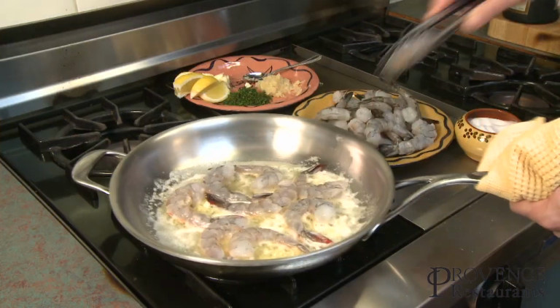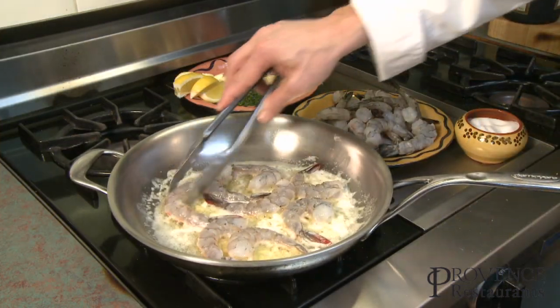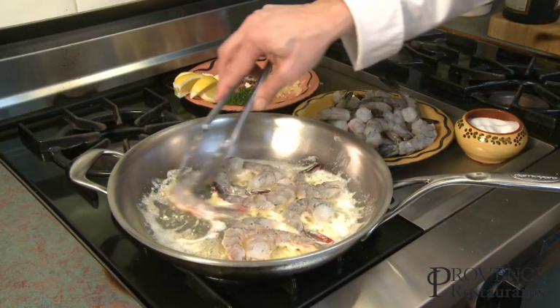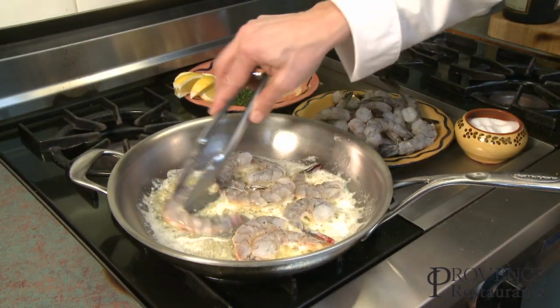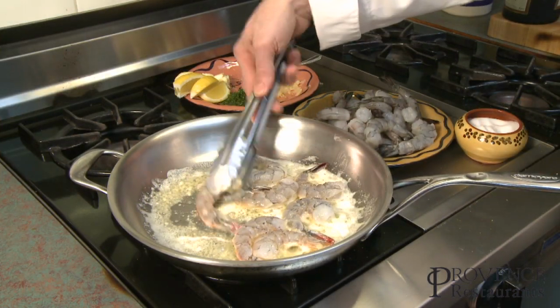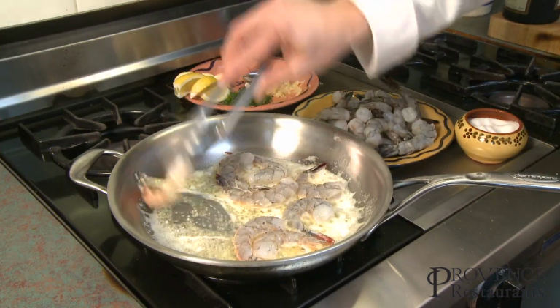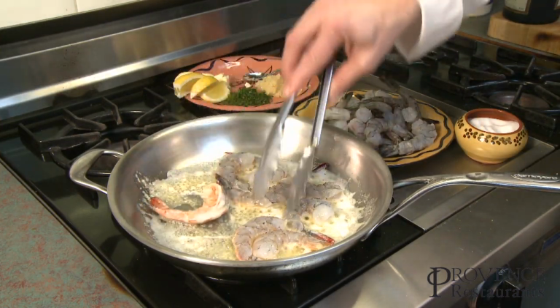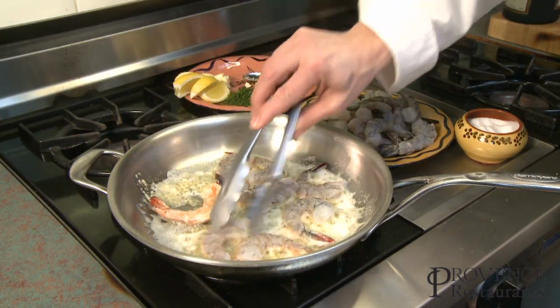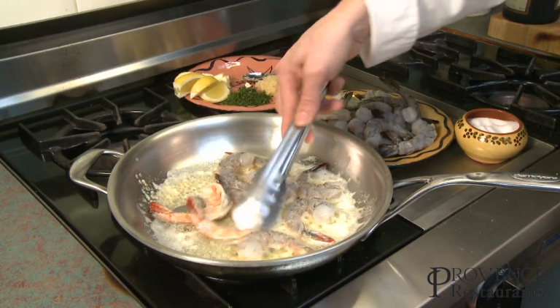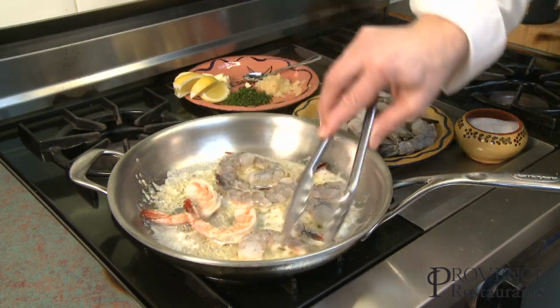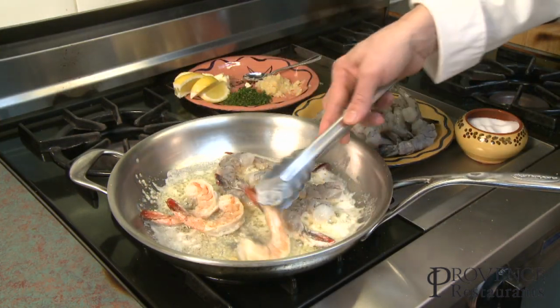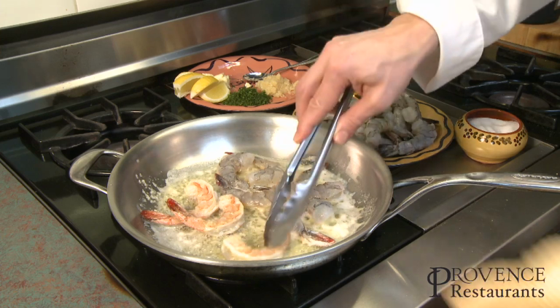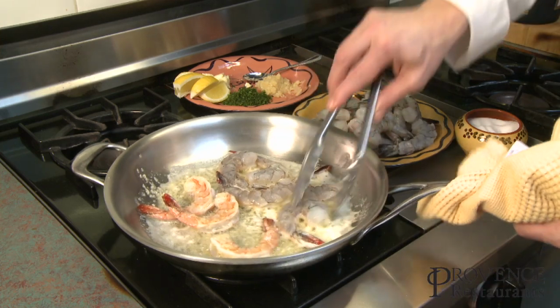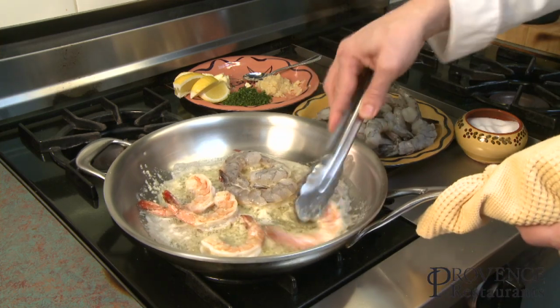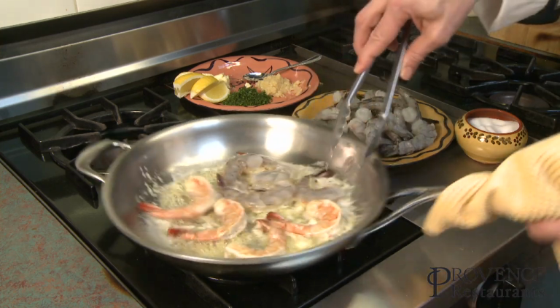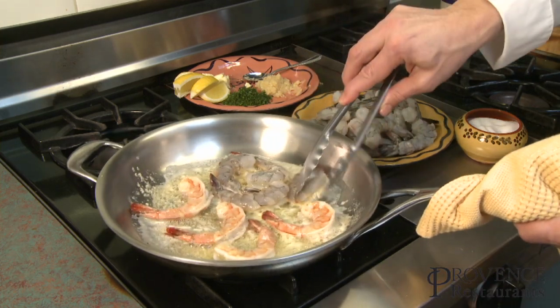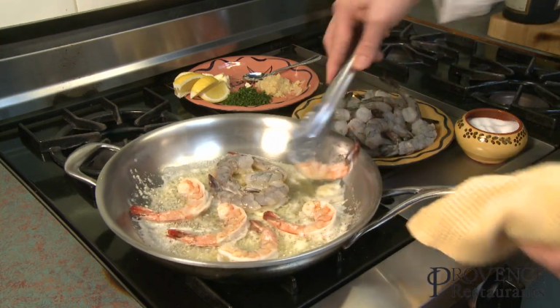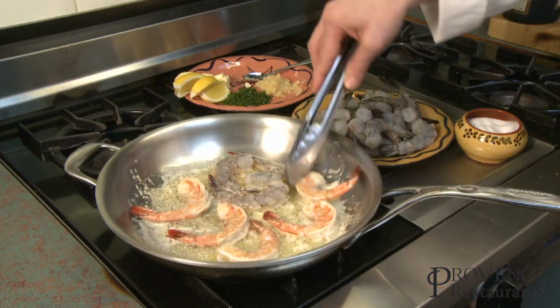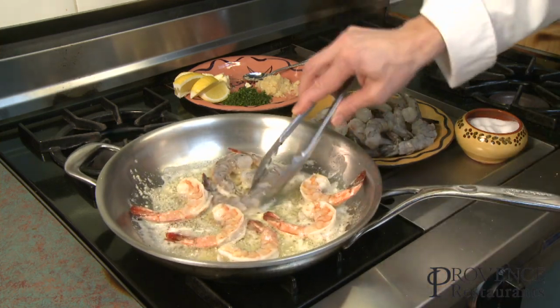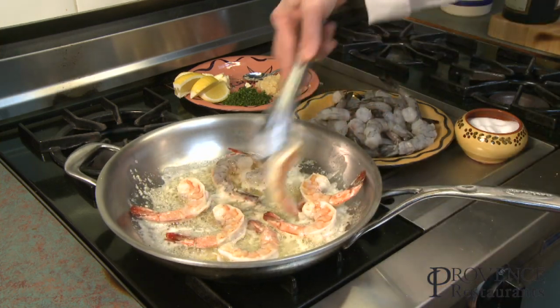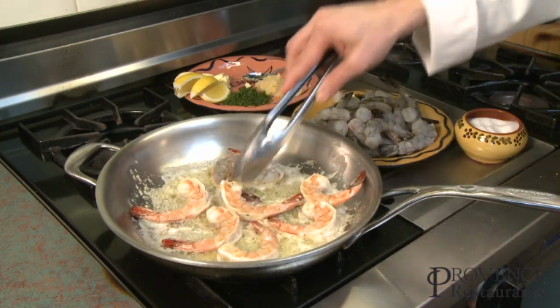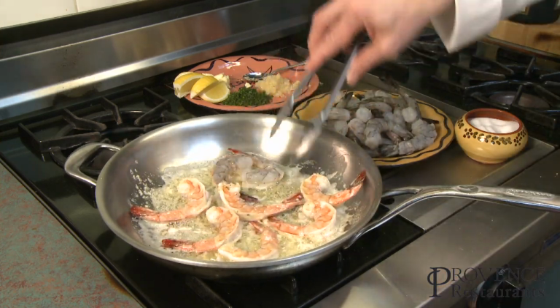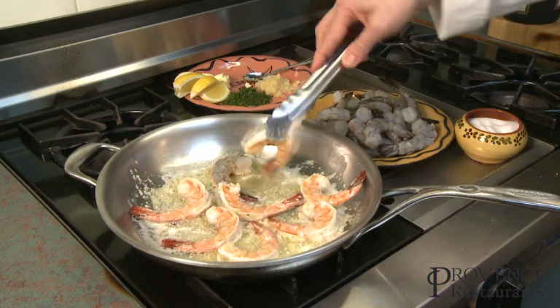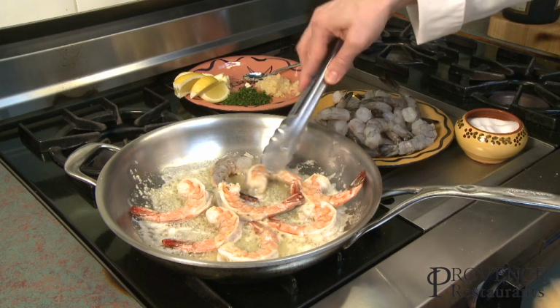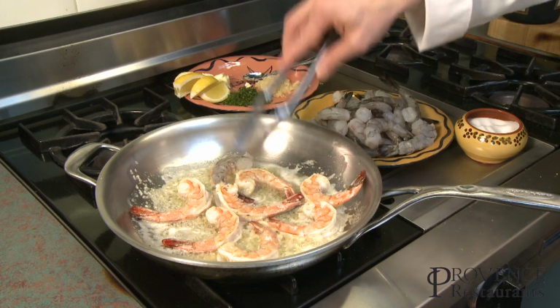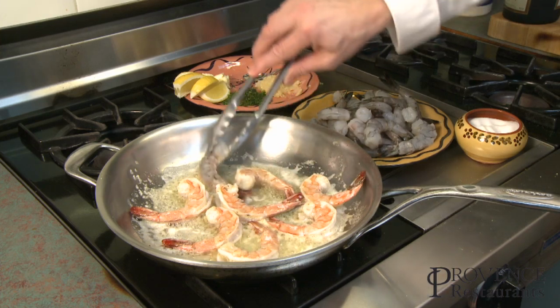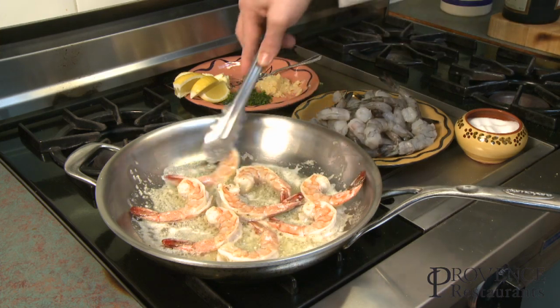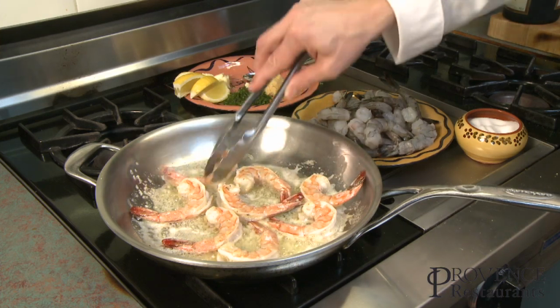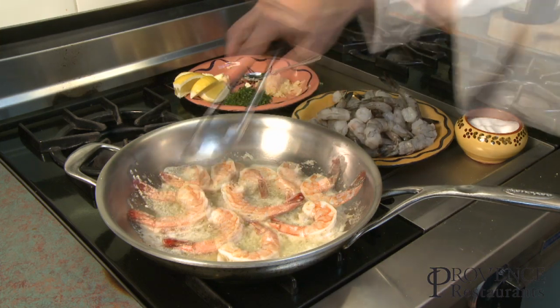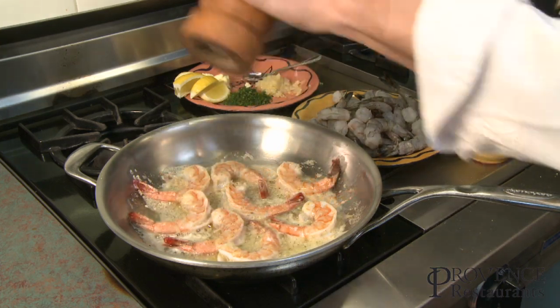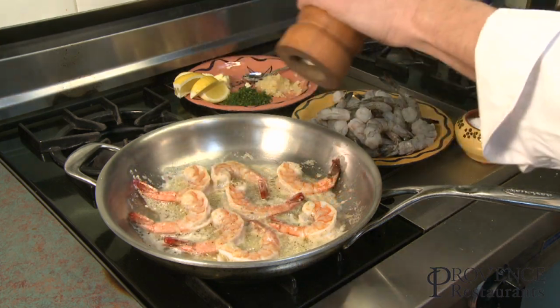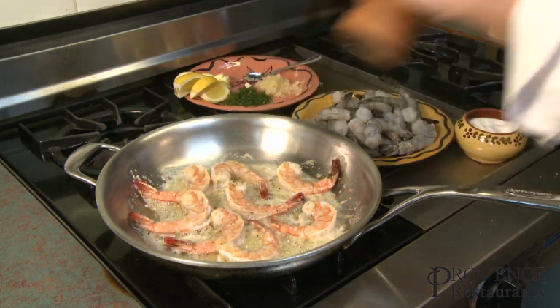So now they've been cooking for a minute. I don't want color into them usually, so we just turn them around. Touch more pepper on top.